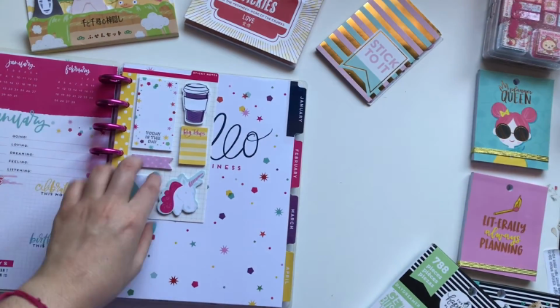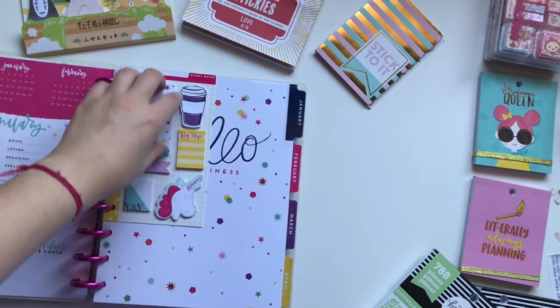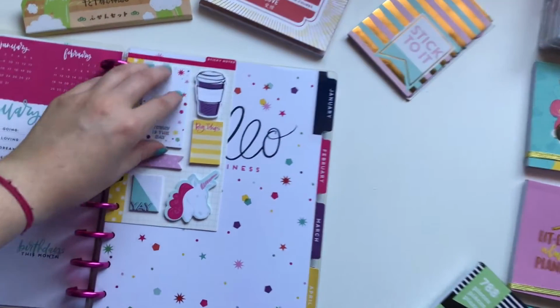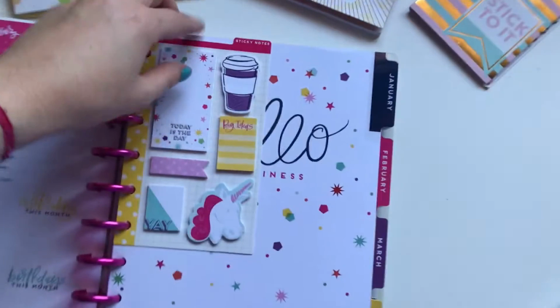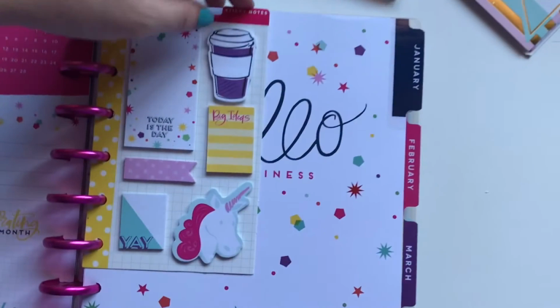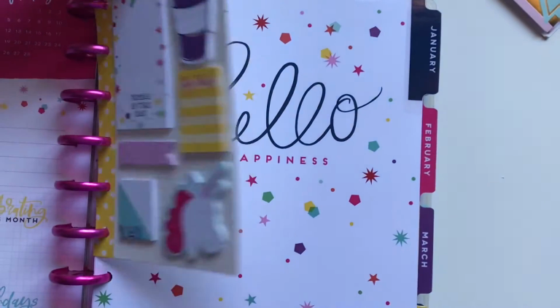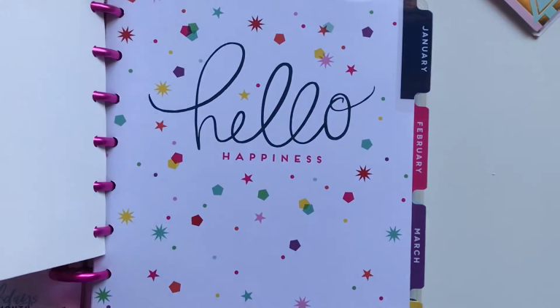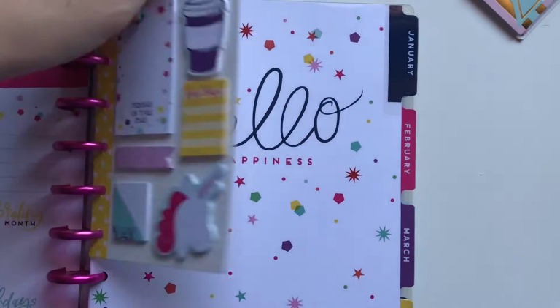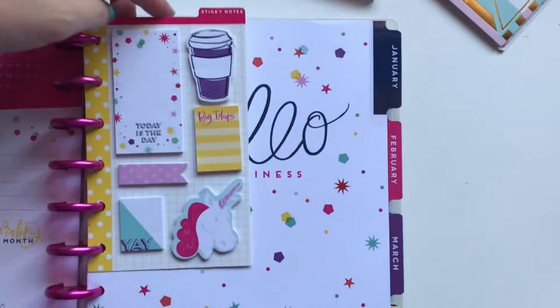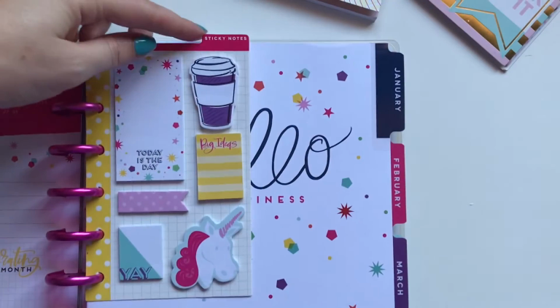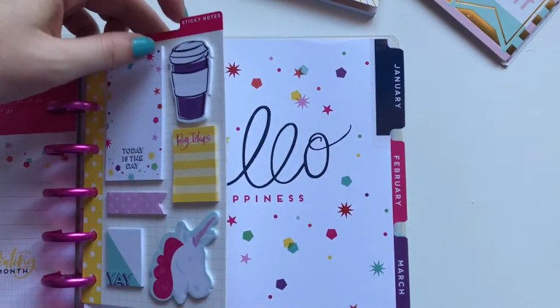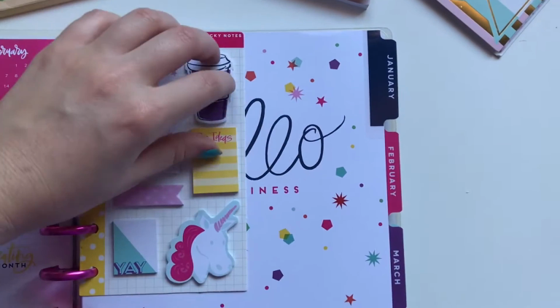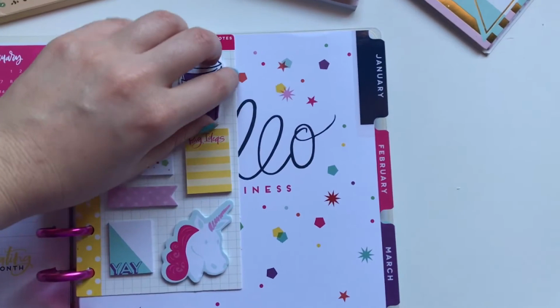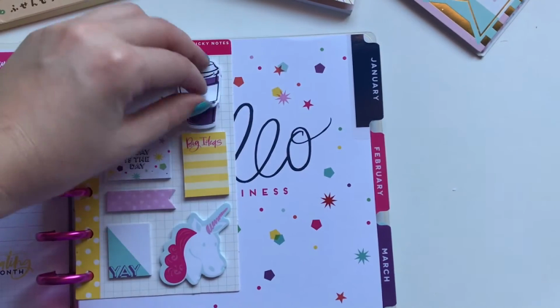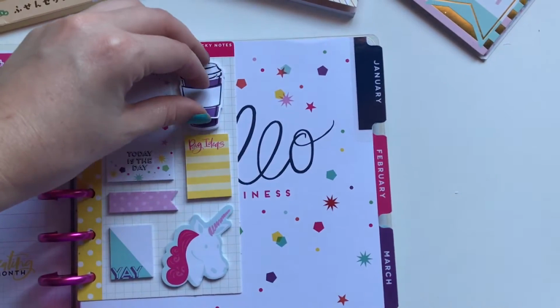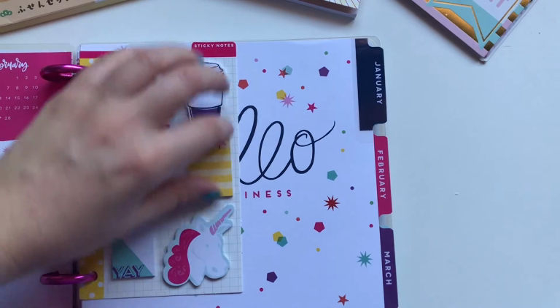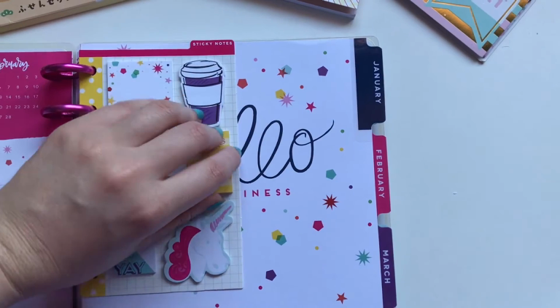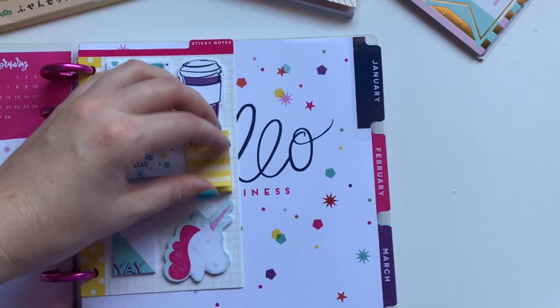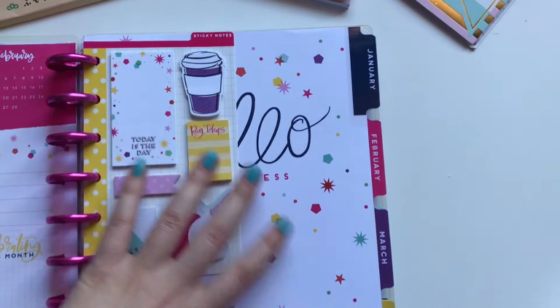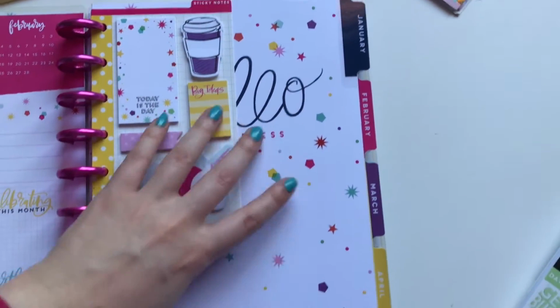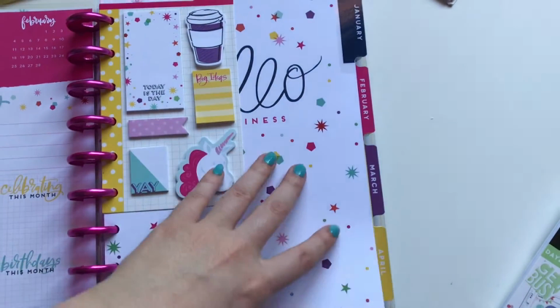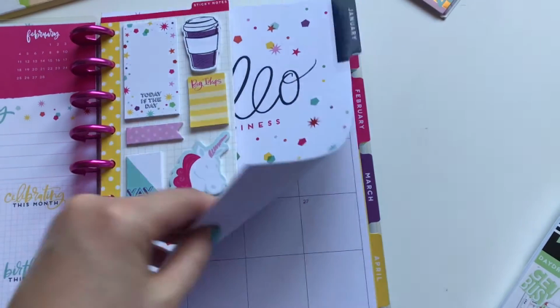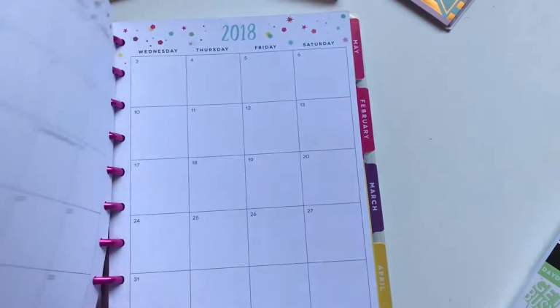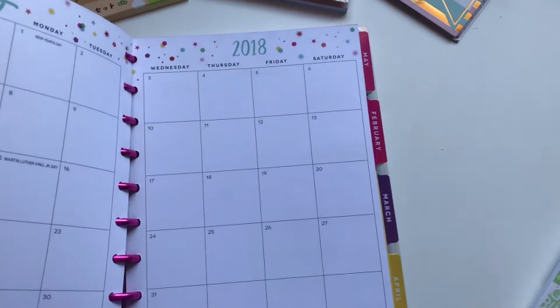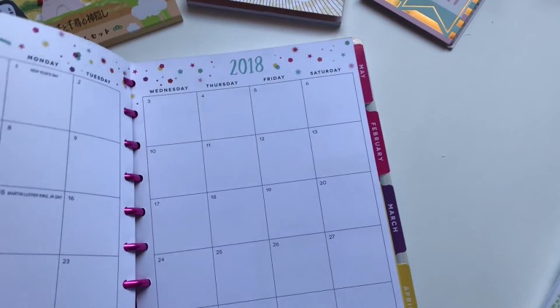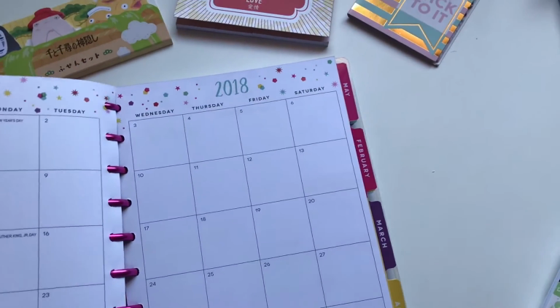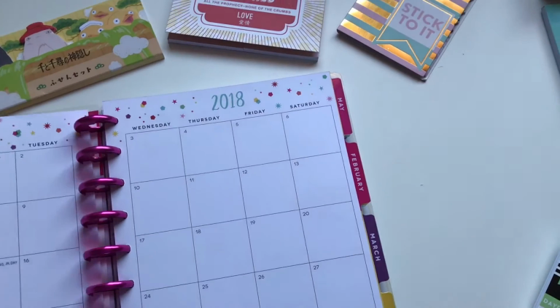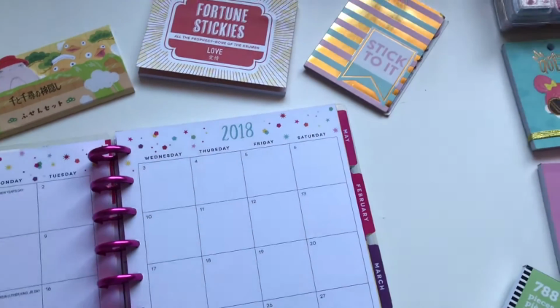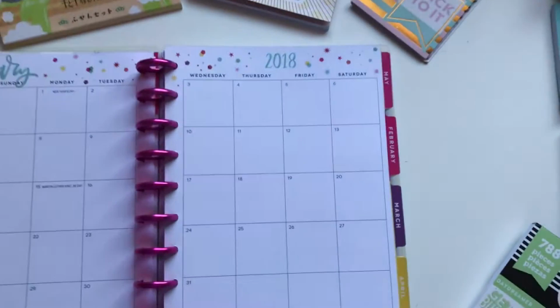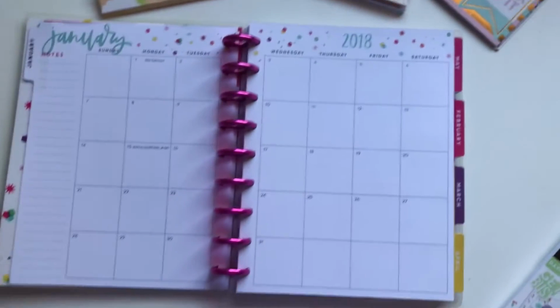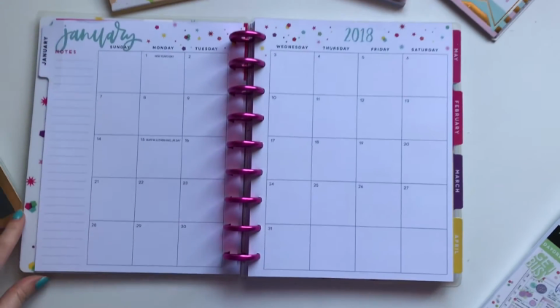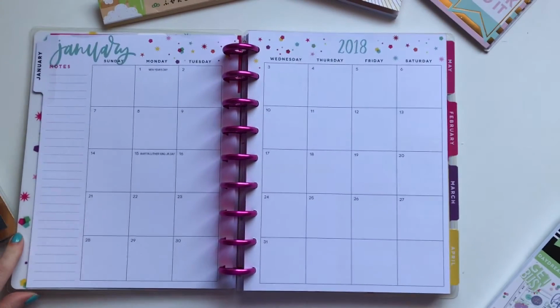The only accessory that I bought with this planner was this little insert of sticky notes. I'm not sure if this goes with the Trendsetter or the Glamgirl, but I really liked it because they had the coffee cup and the unicorn in one dashboard, so I got that one.